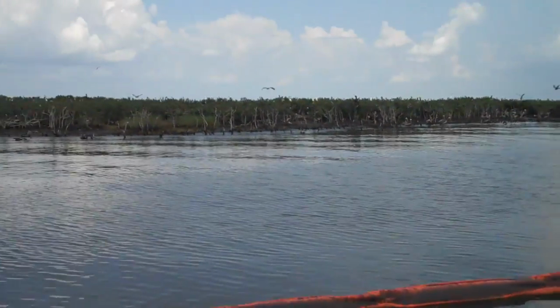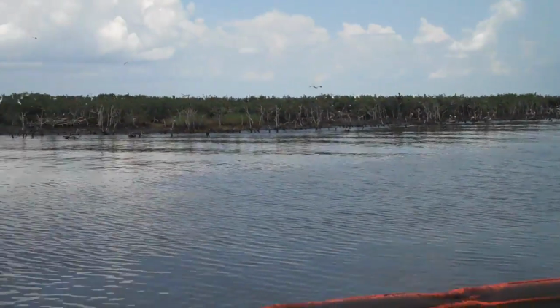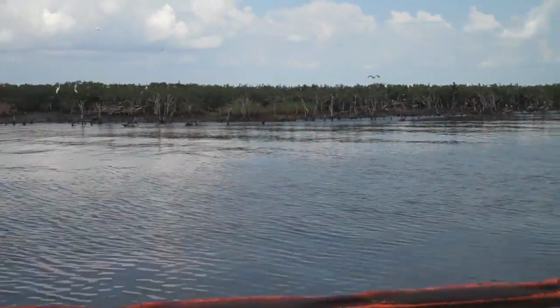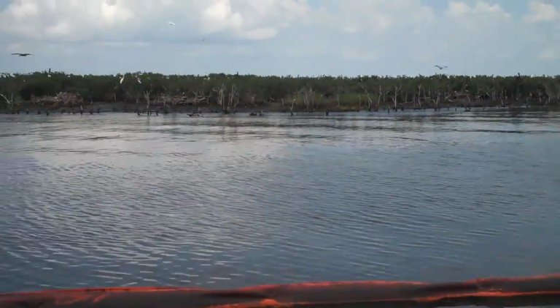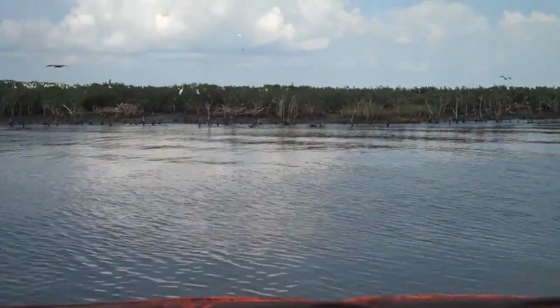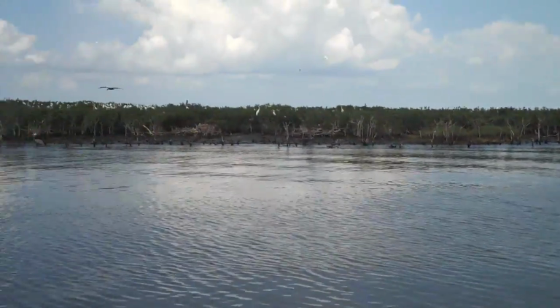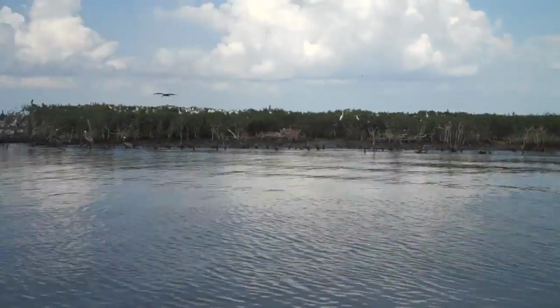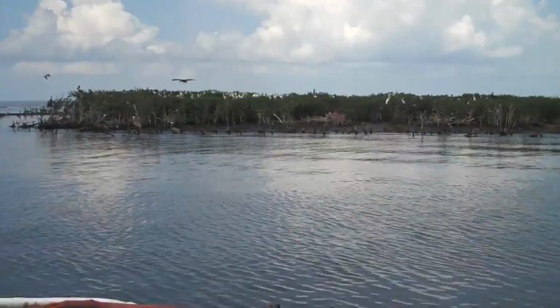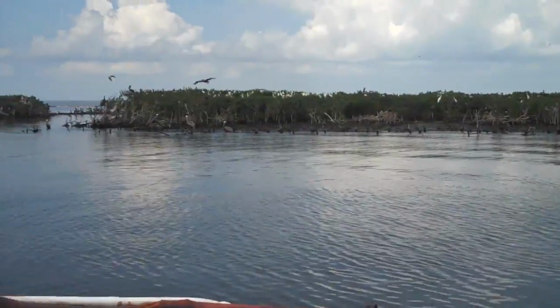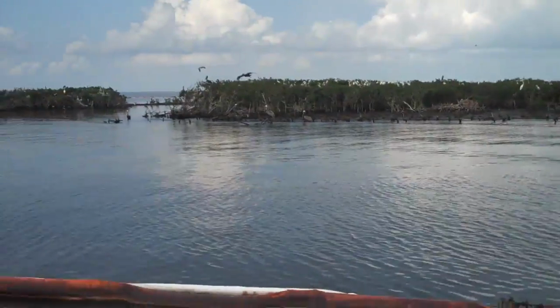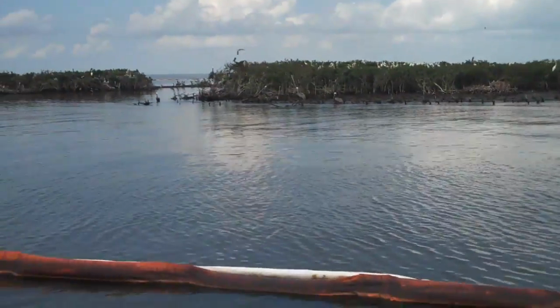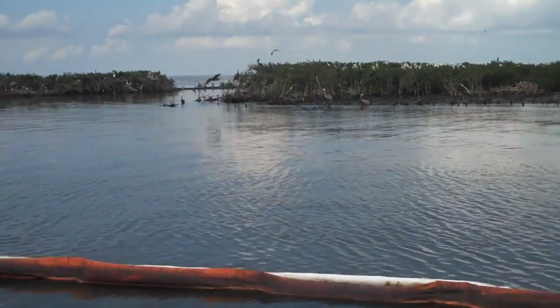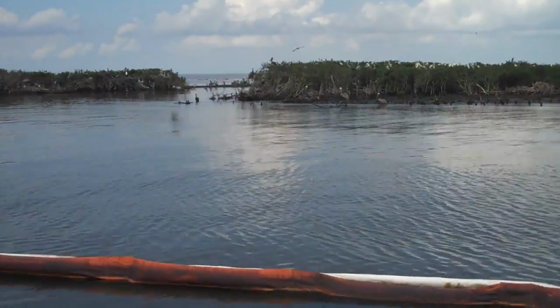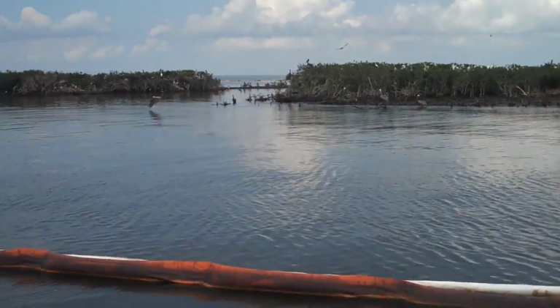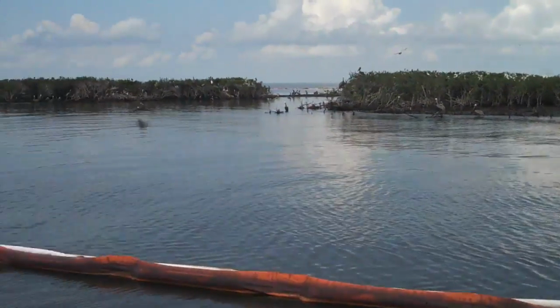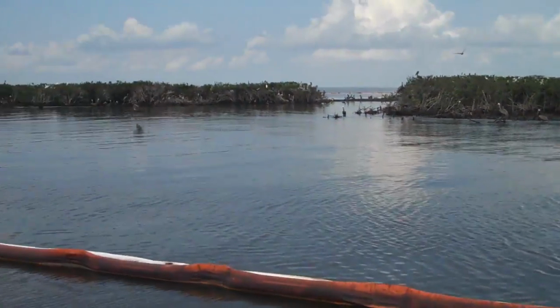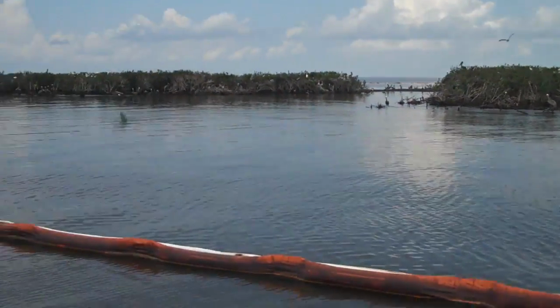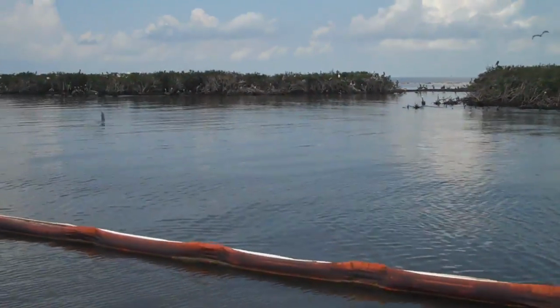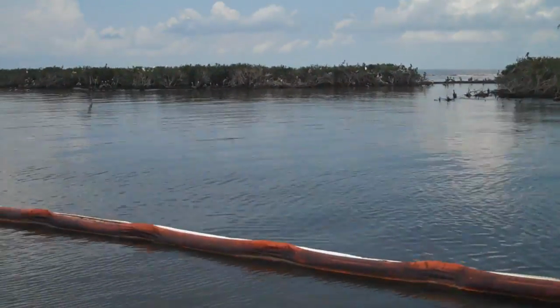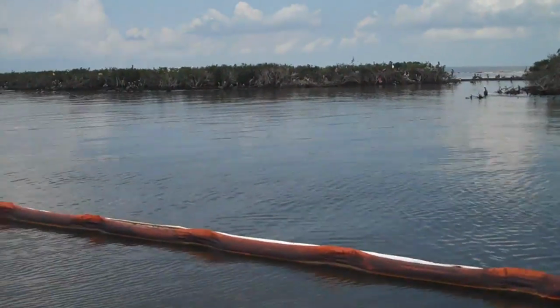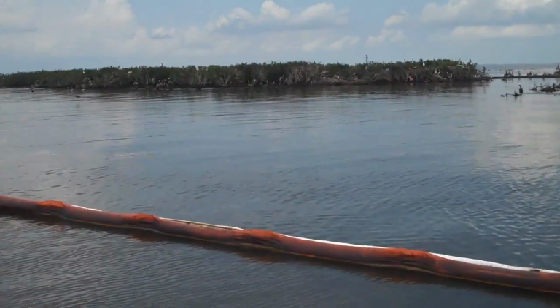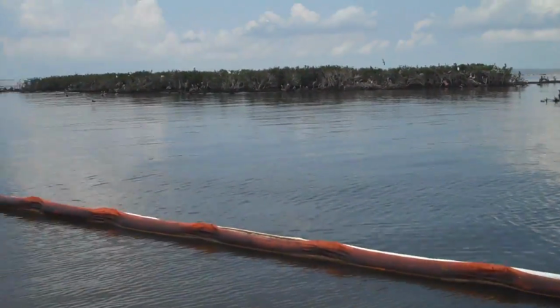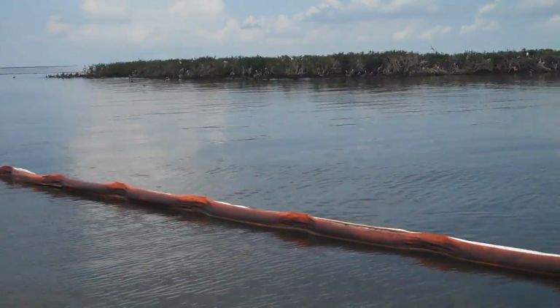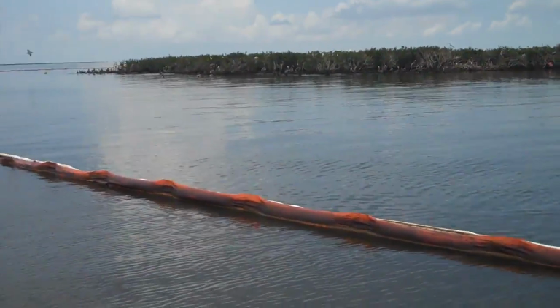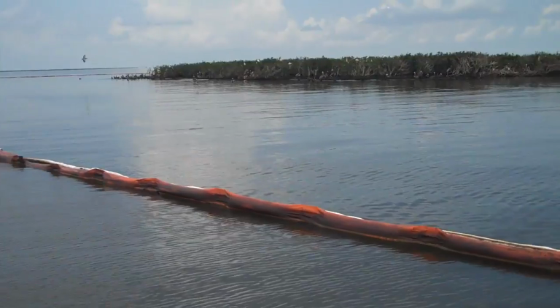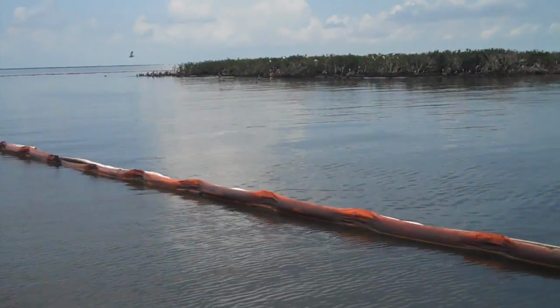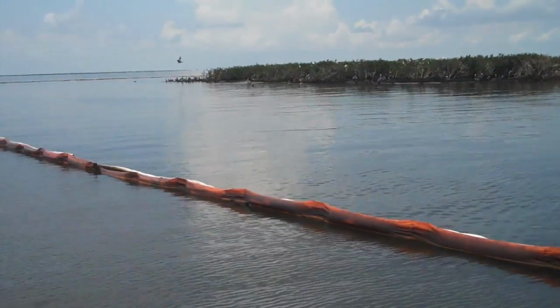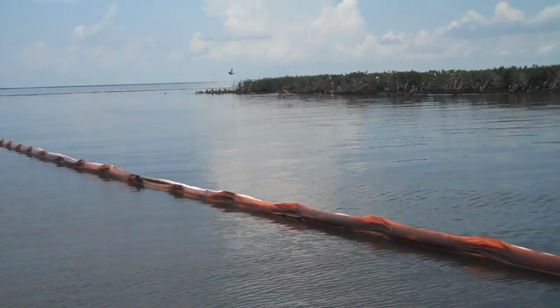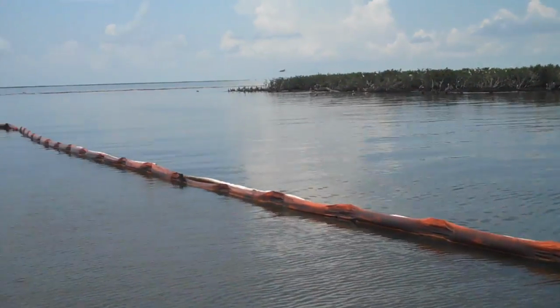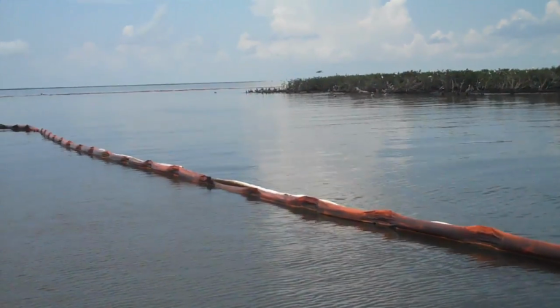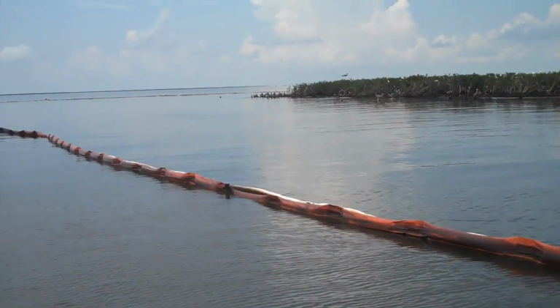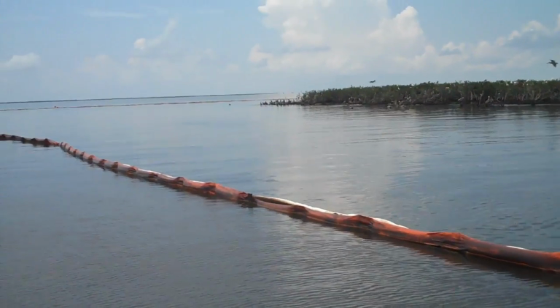There's another boat that will be working with us. It looks like they're going along to pick up the big stuff, and there'll be another boat coming around as well.